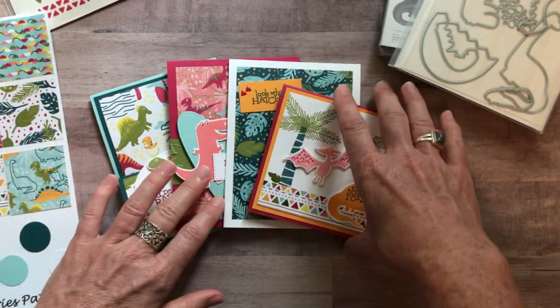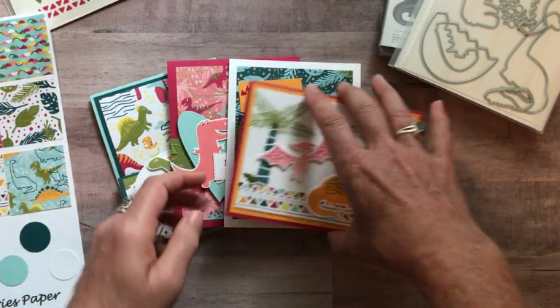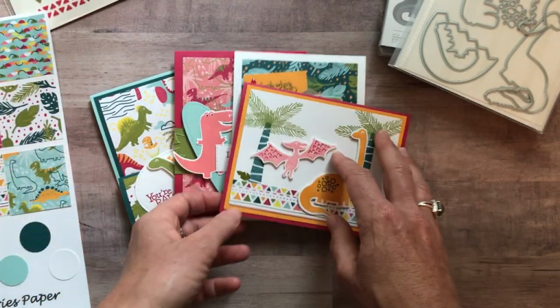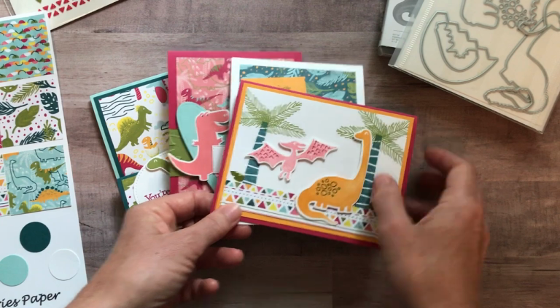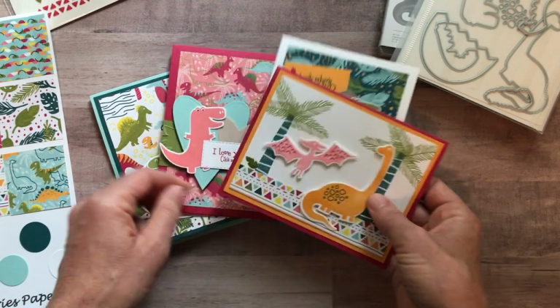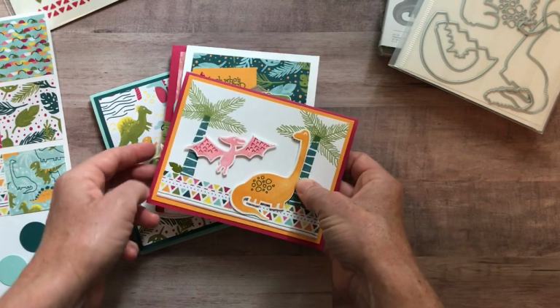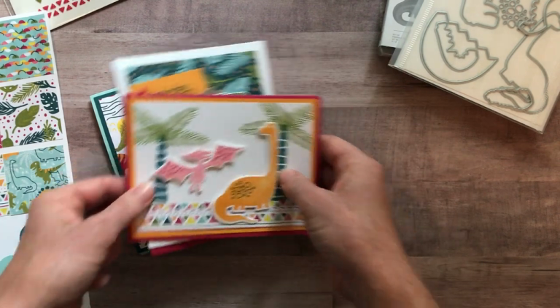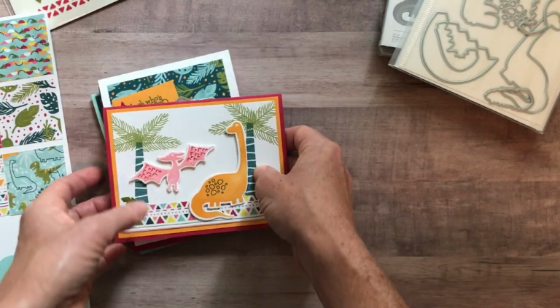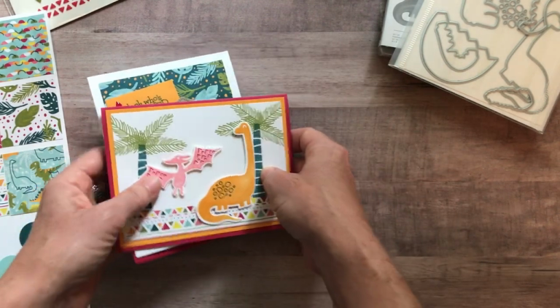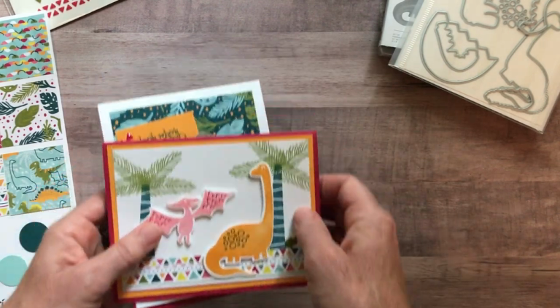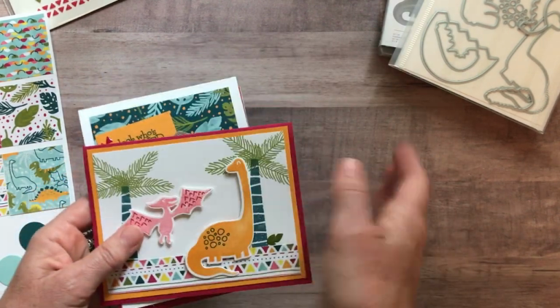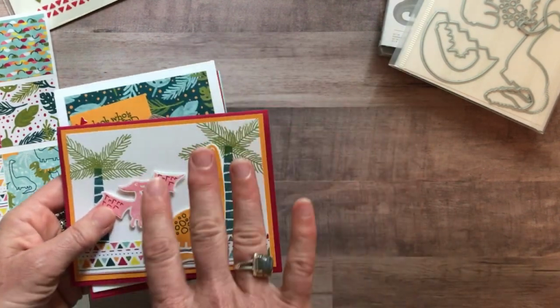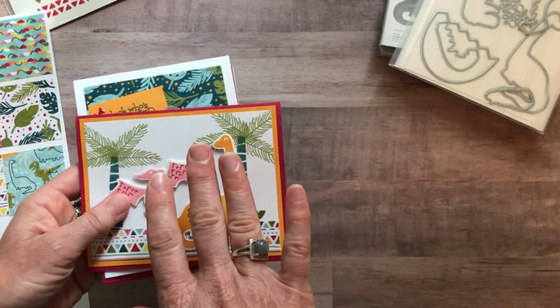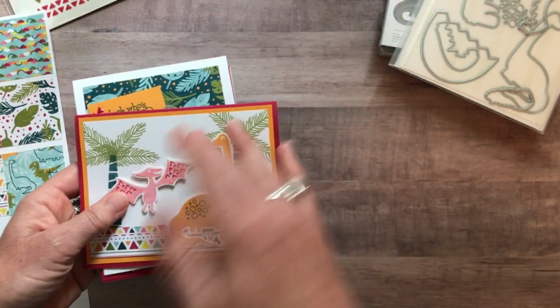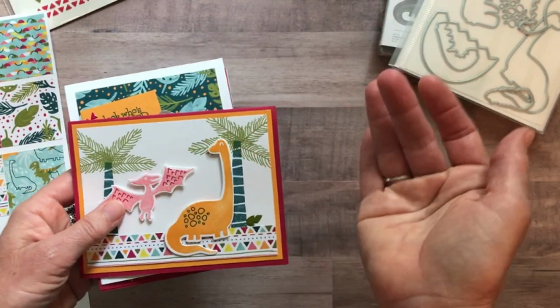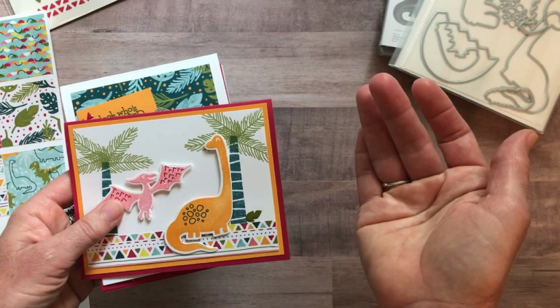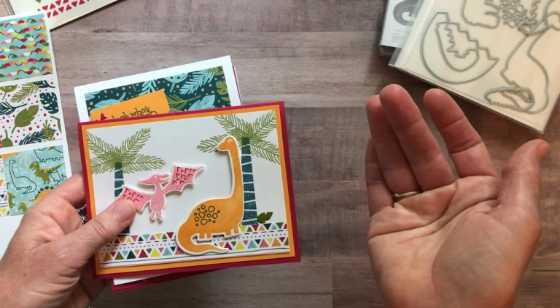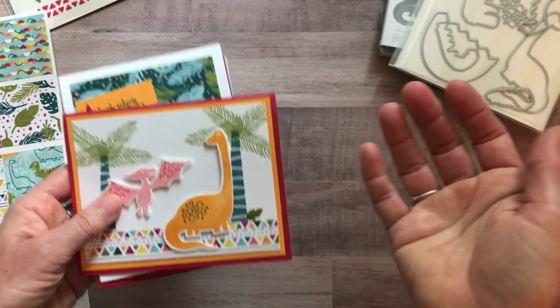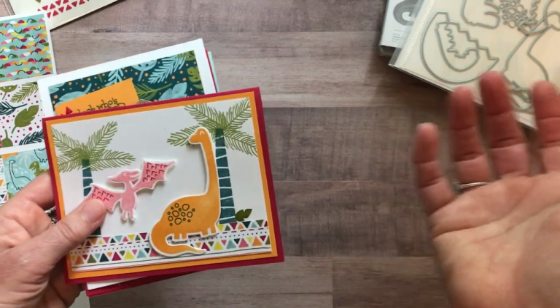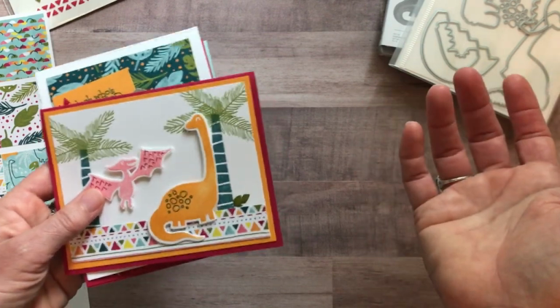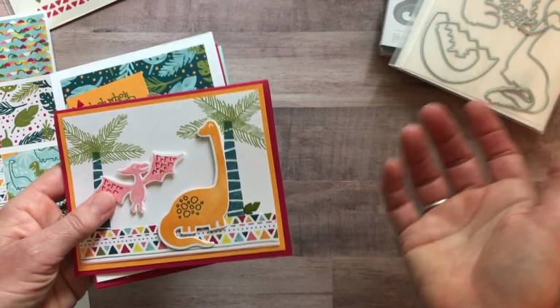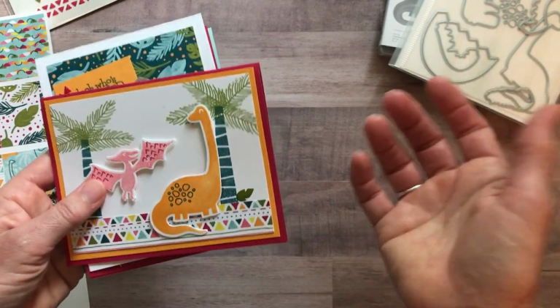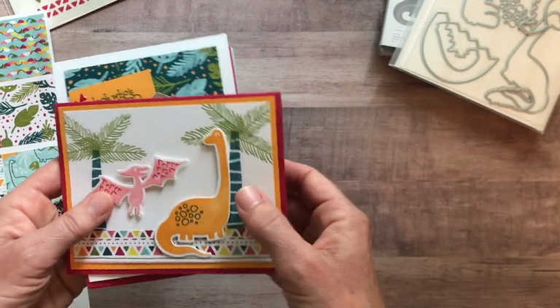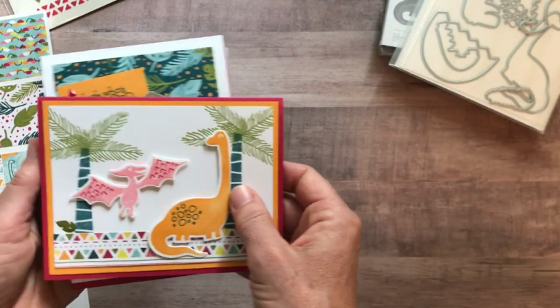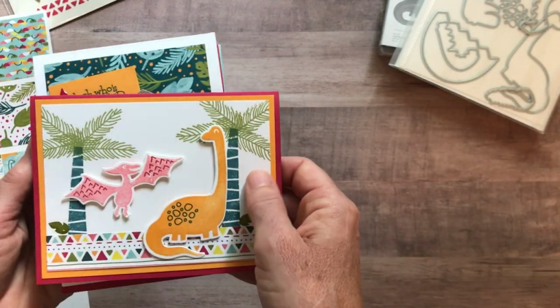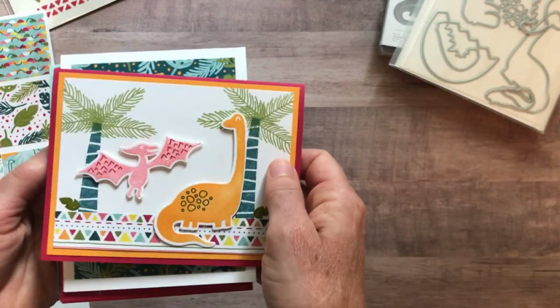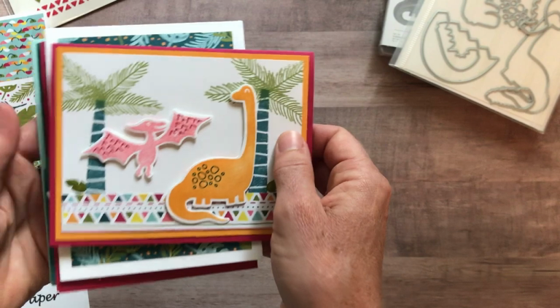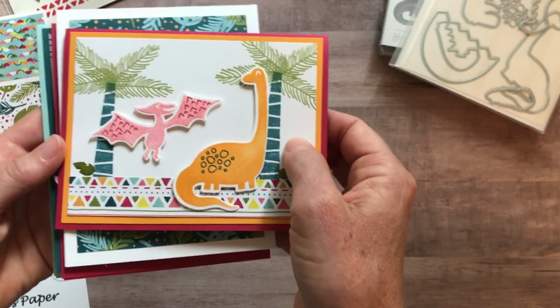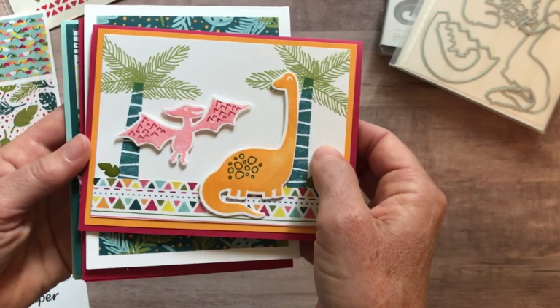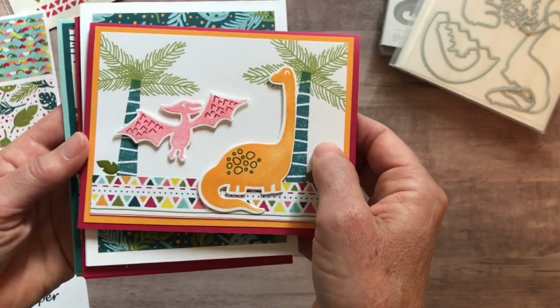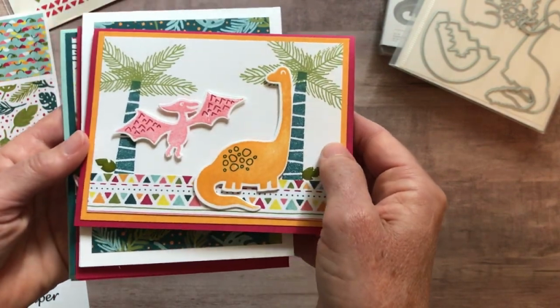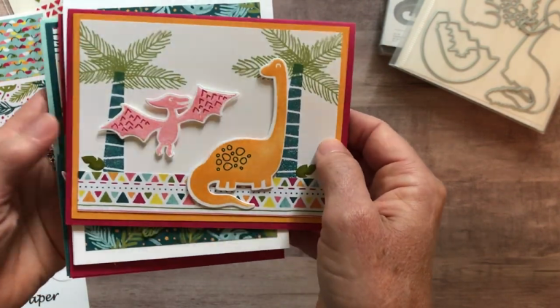In my to-go kits you always make two of each card. That's the fun part — you can keep one for yourself and send one to somebody else, or send both of them, or keep both of them, whatever you like to do.